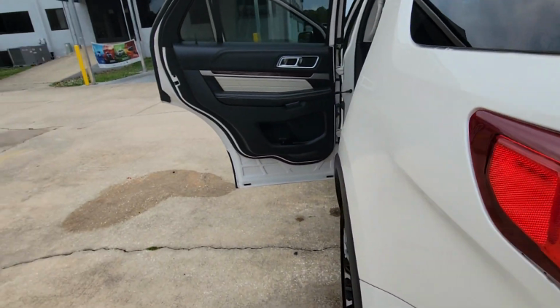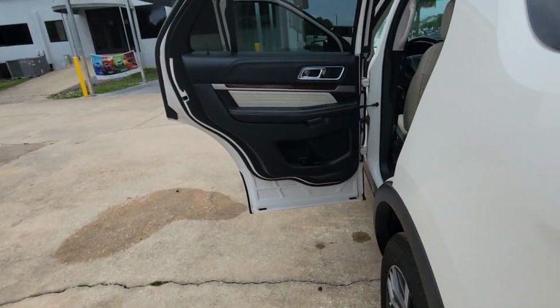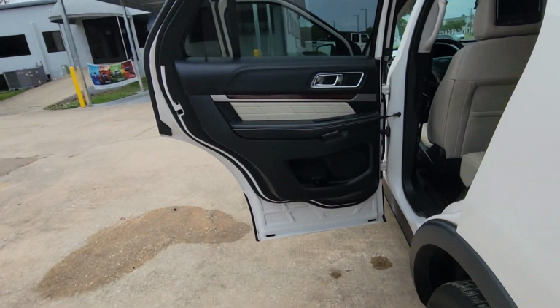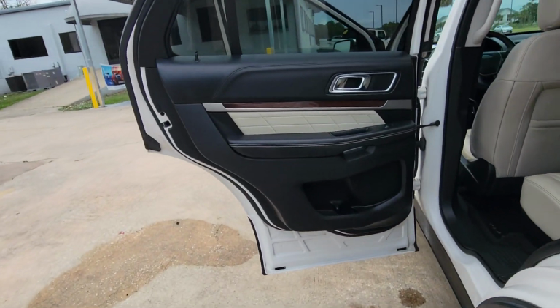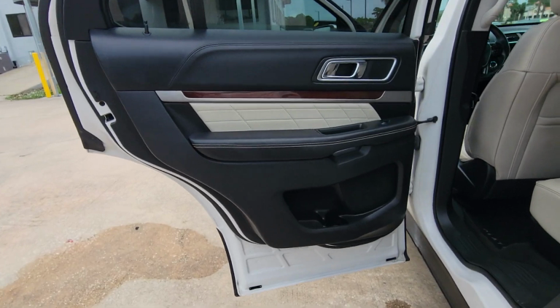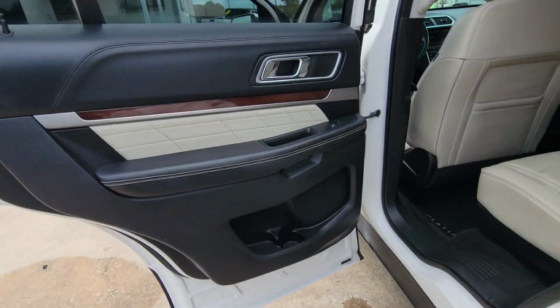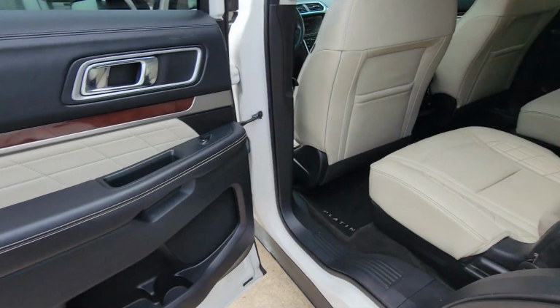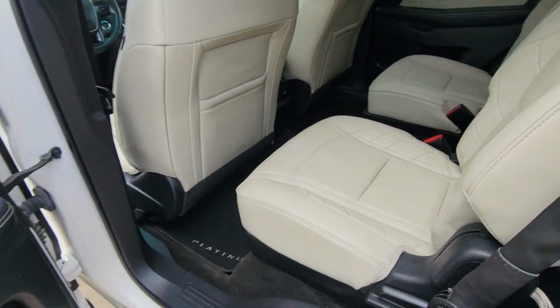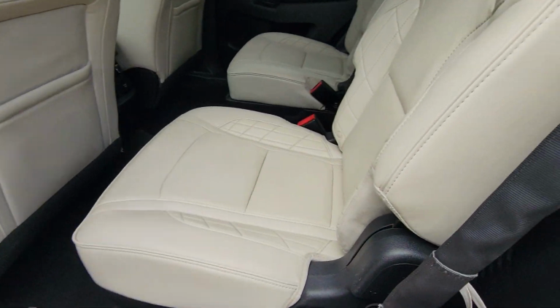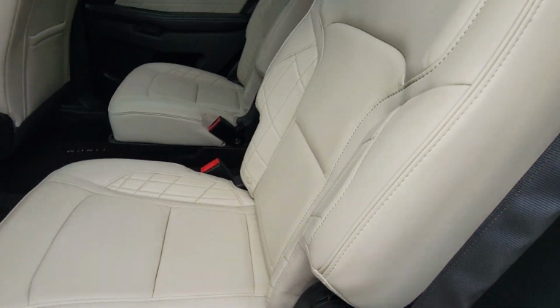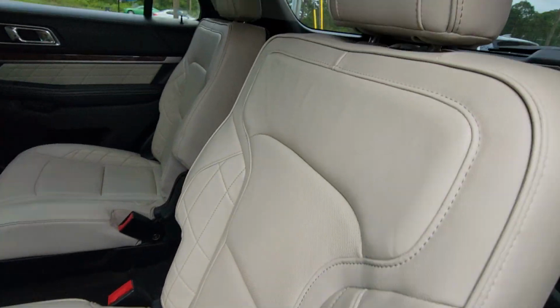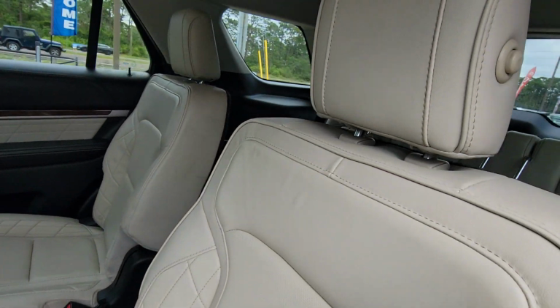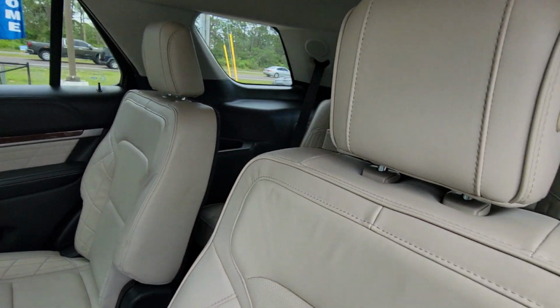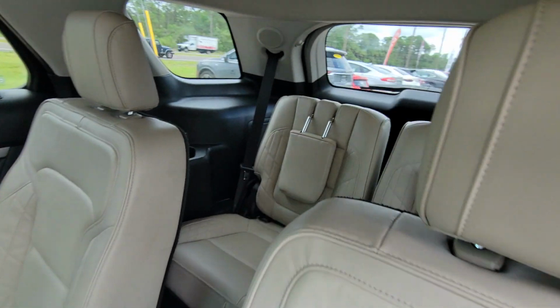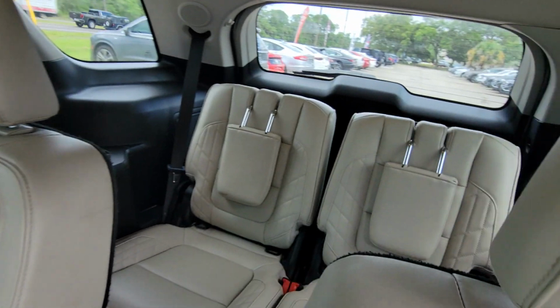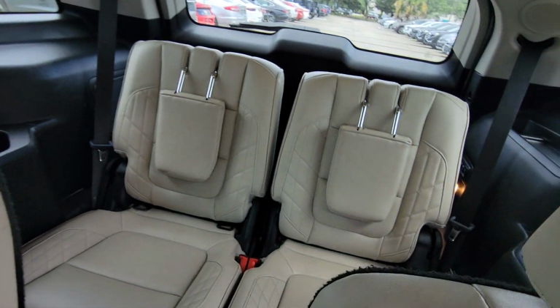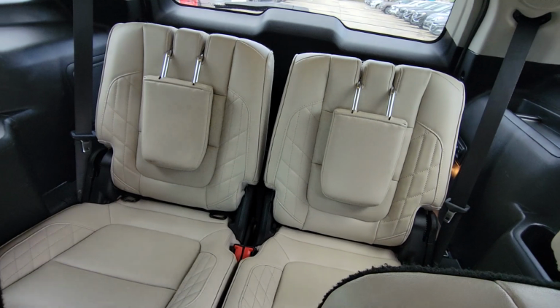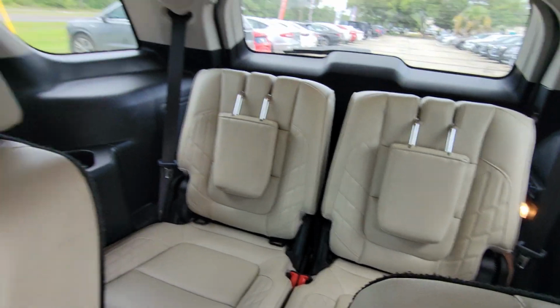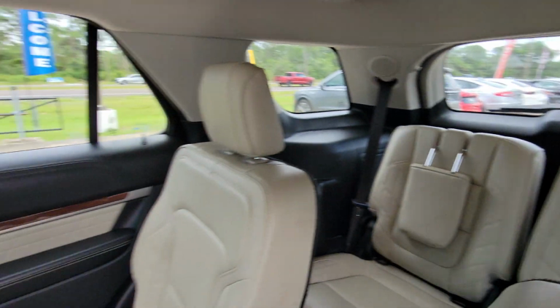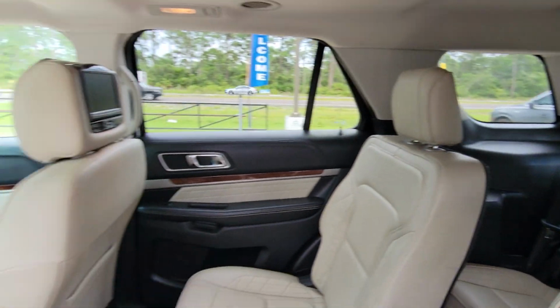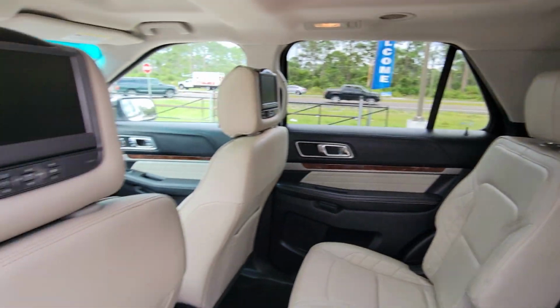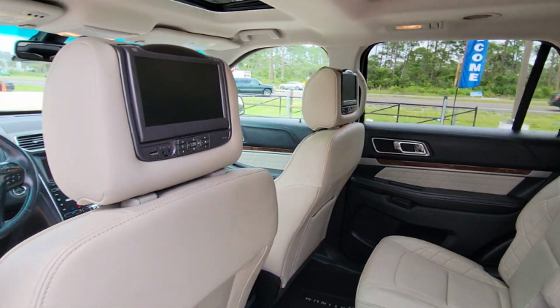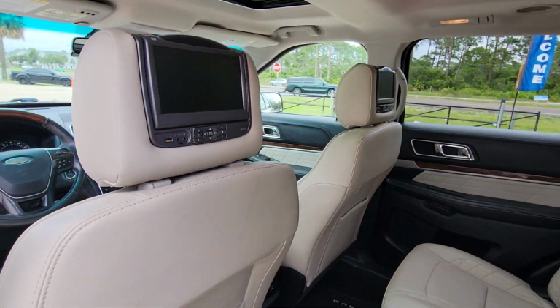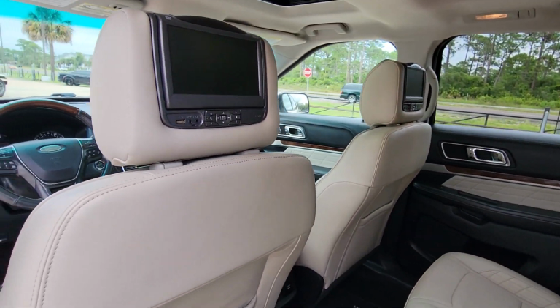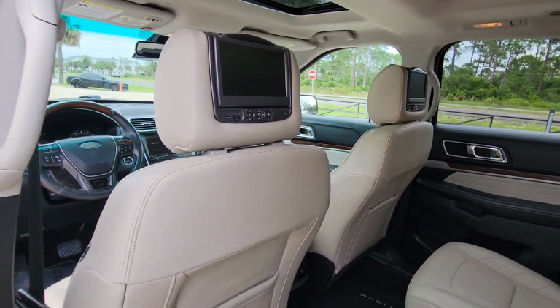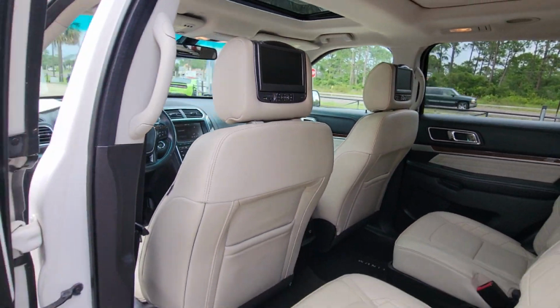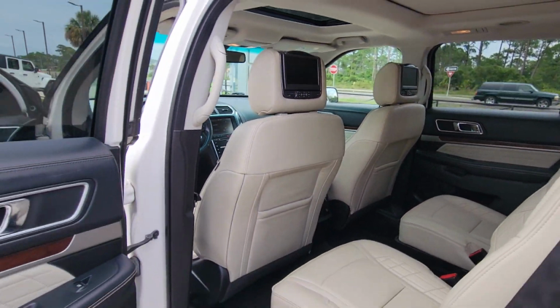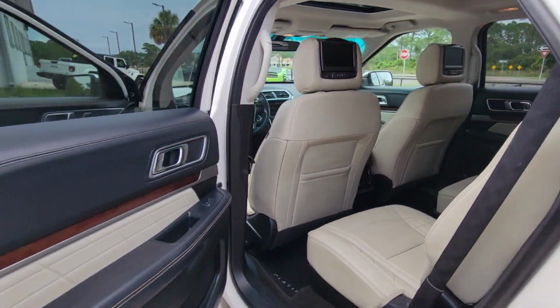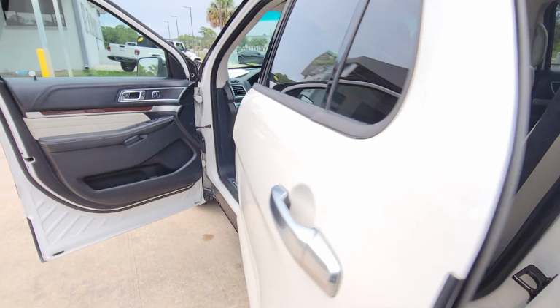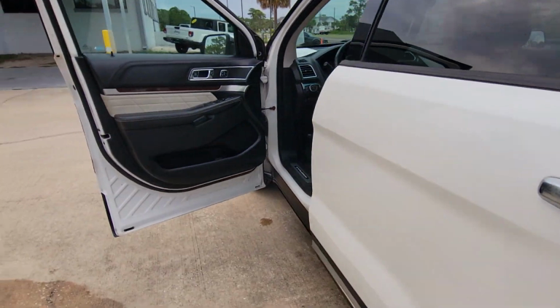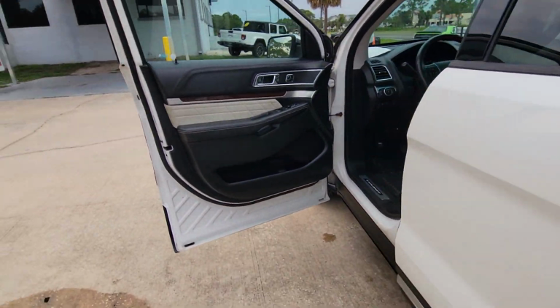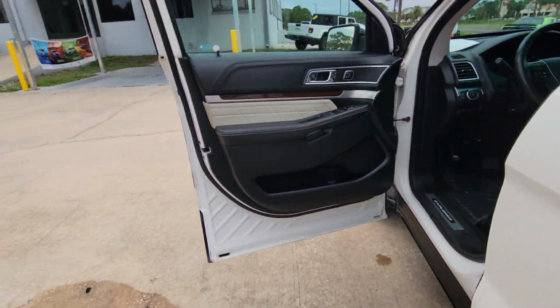Heated steering wheel, front massage seats, lane departure warning, sun and moonroof, hands-free liftgate, navigation system, keyless entry, premium sound system, satellite radio, heated rear seat.